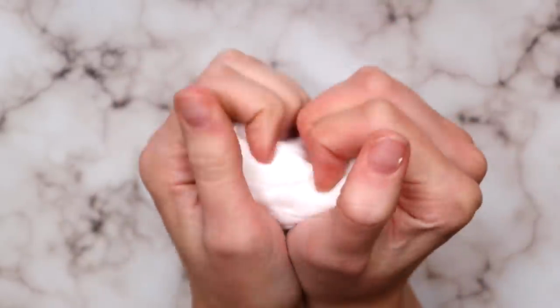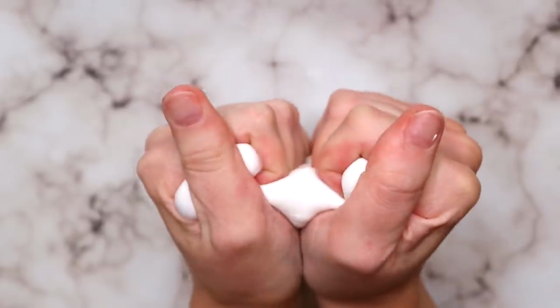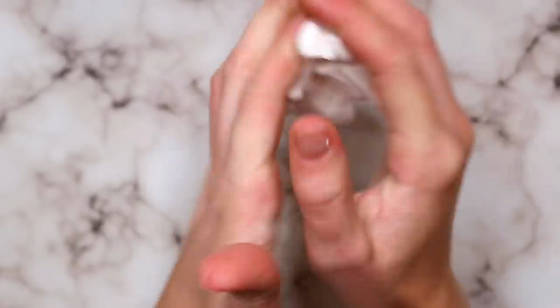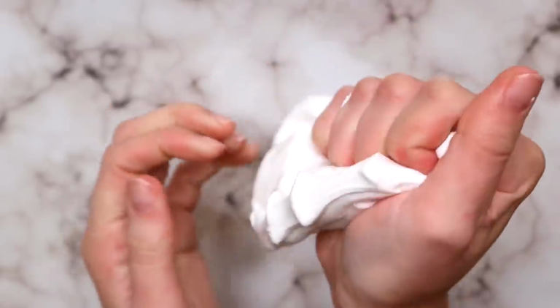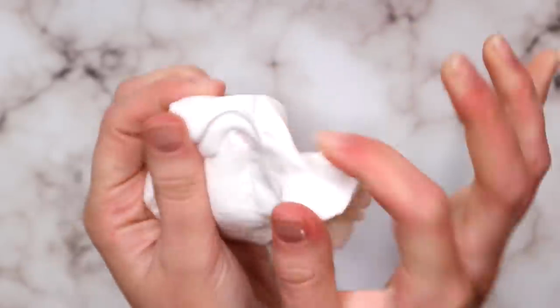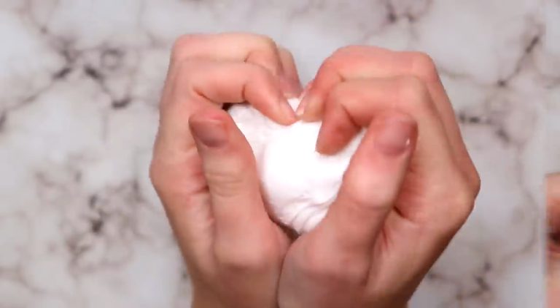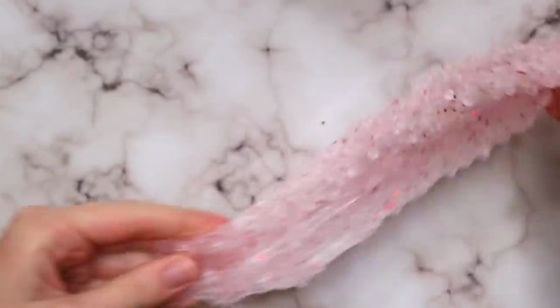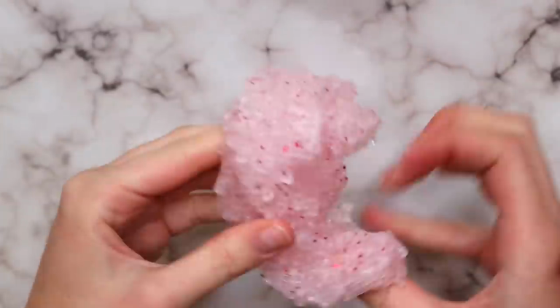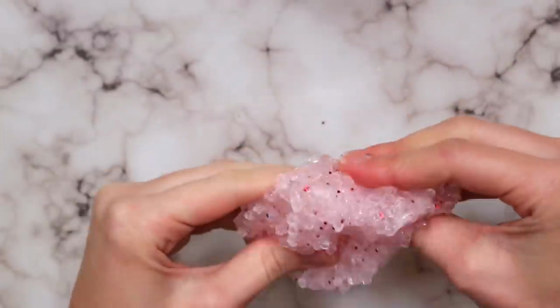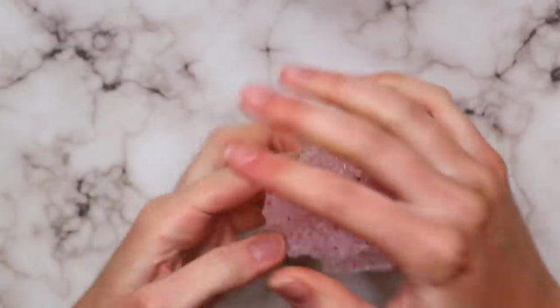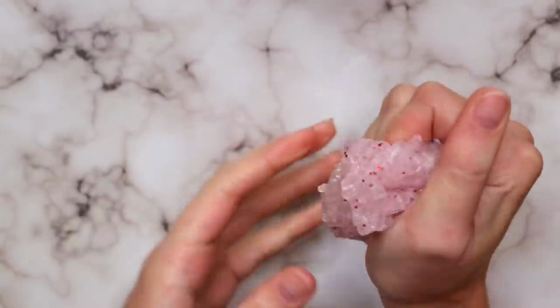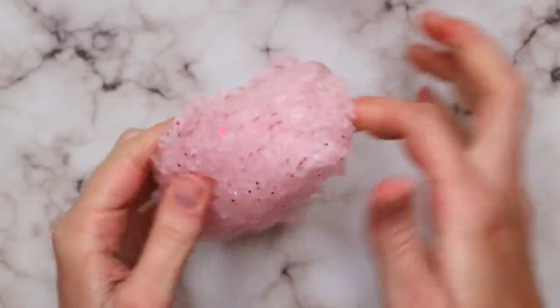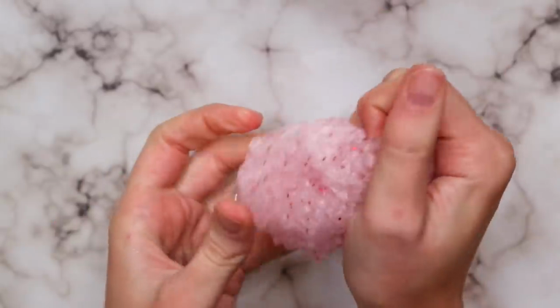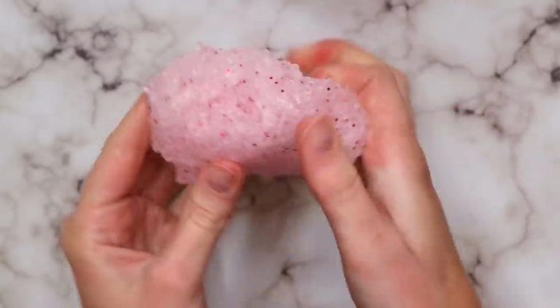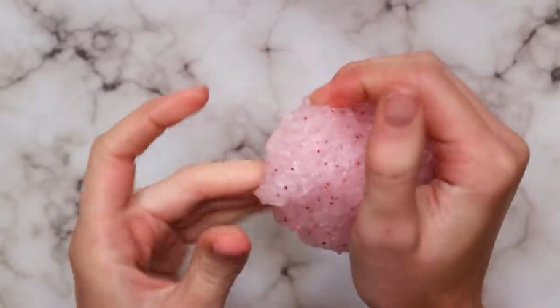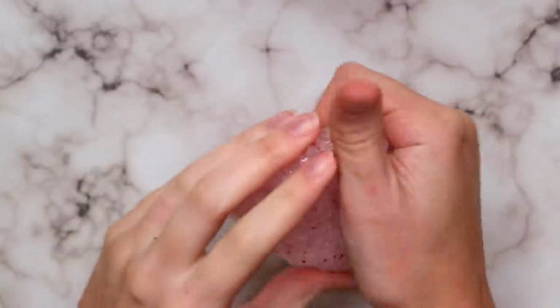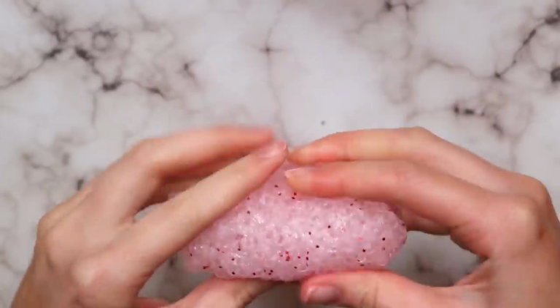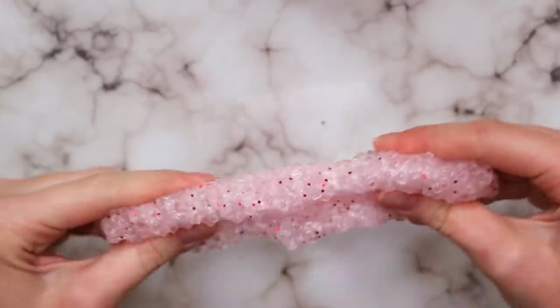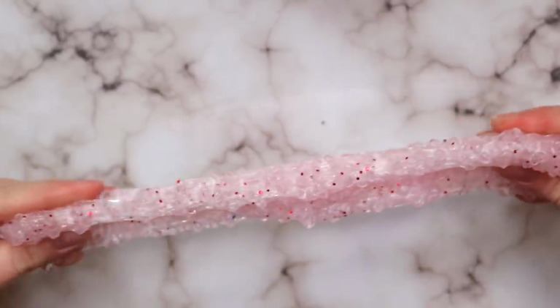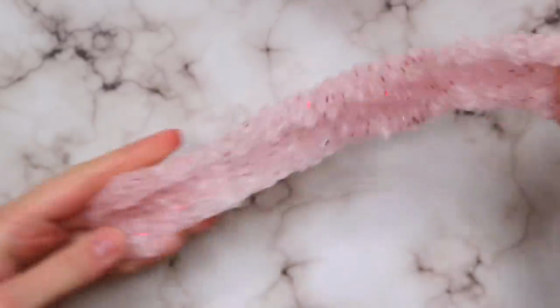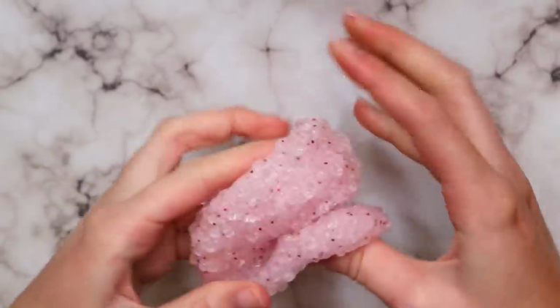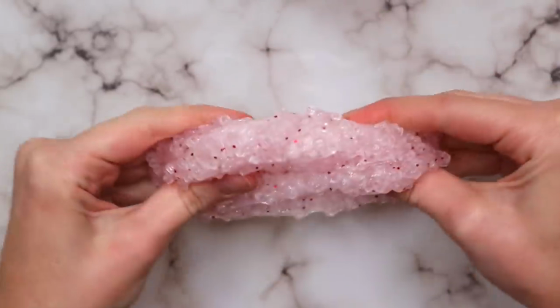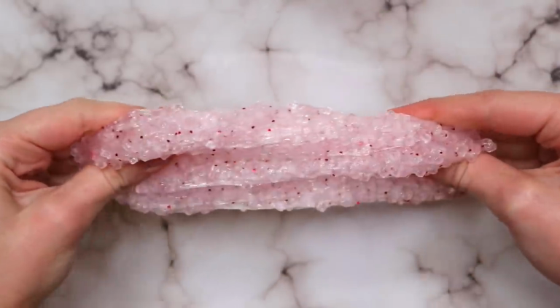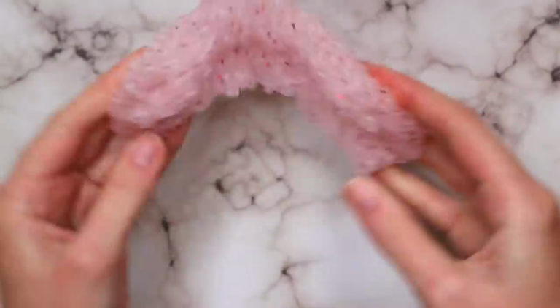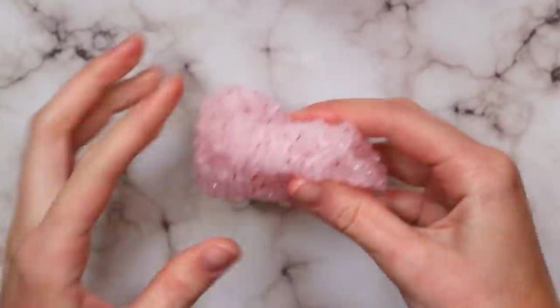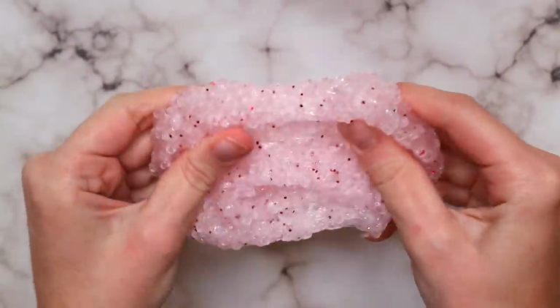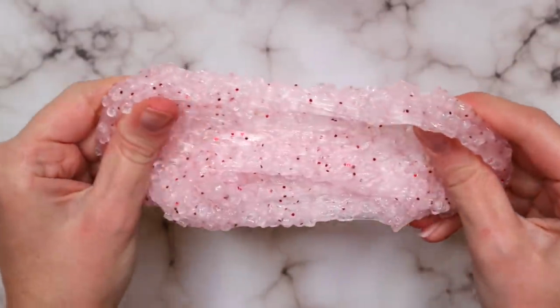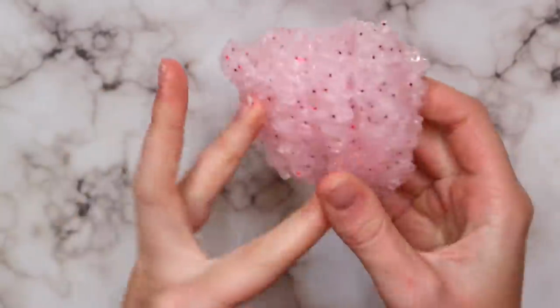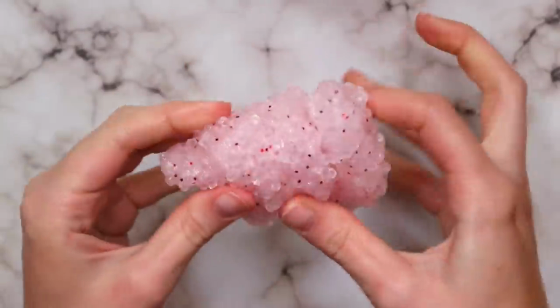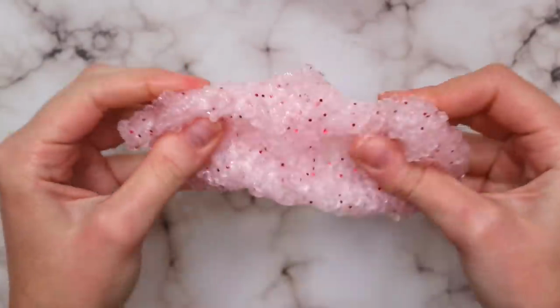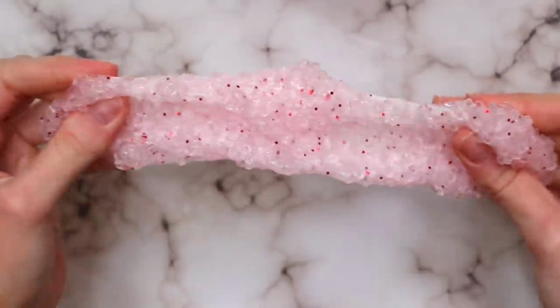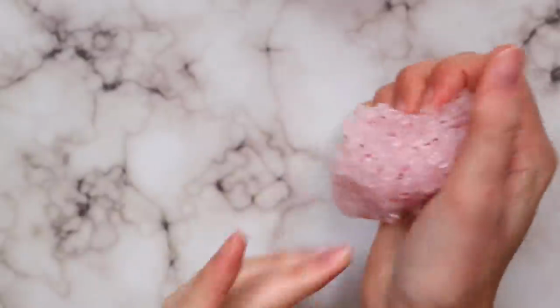Next I got winter candy apple scrub, and this was part of the trio as well. This smells amazing, just like the Bath and Body Works scent — like she always says — and this one was another really, really great texture.